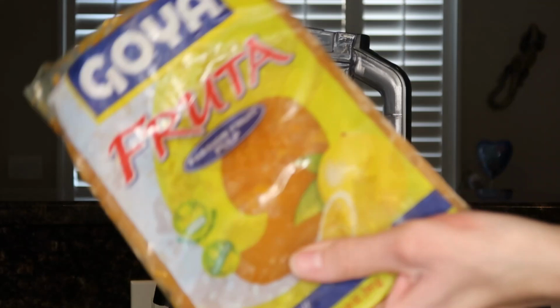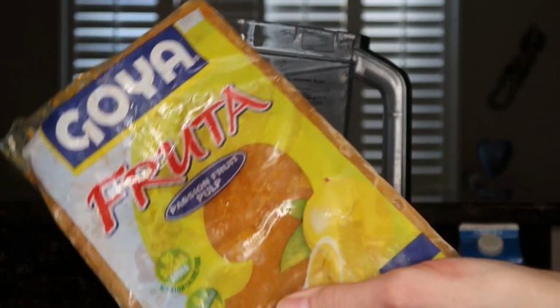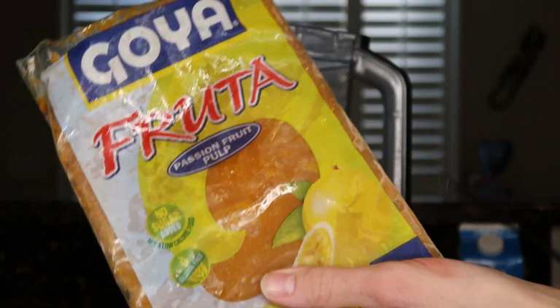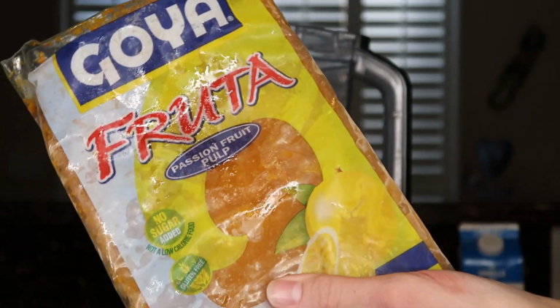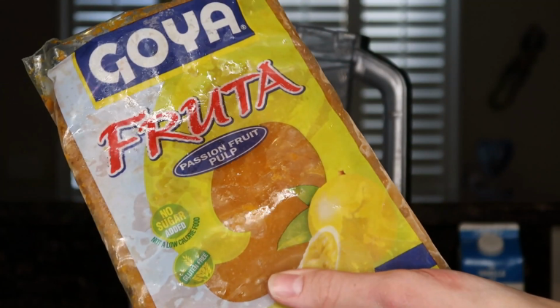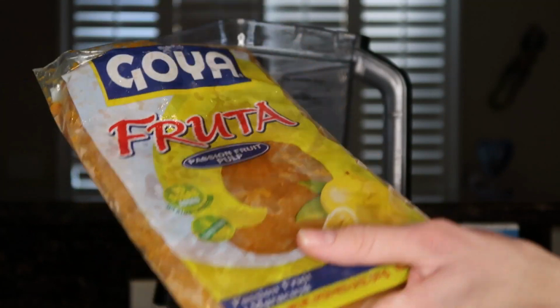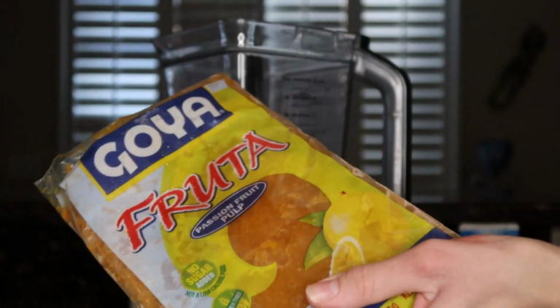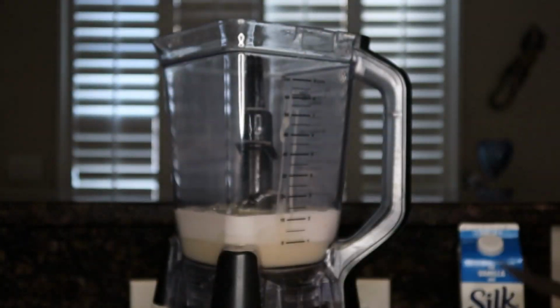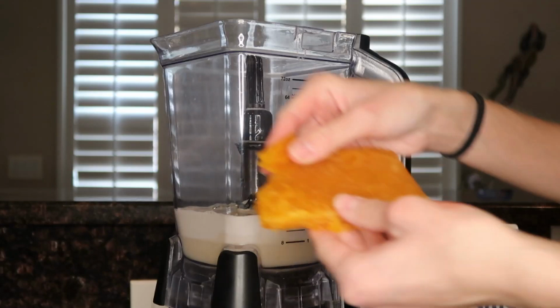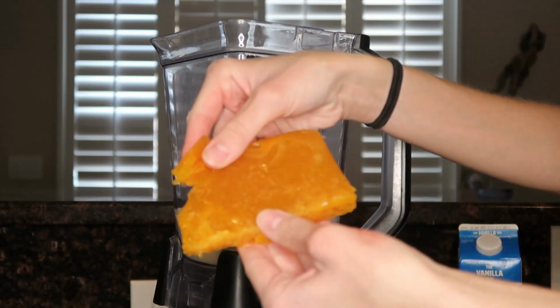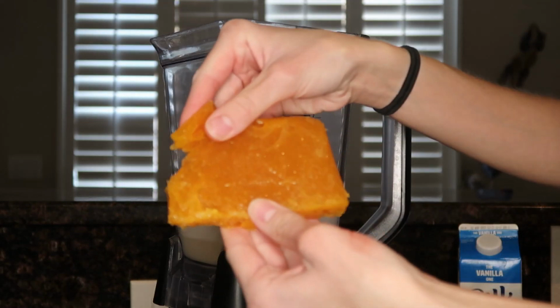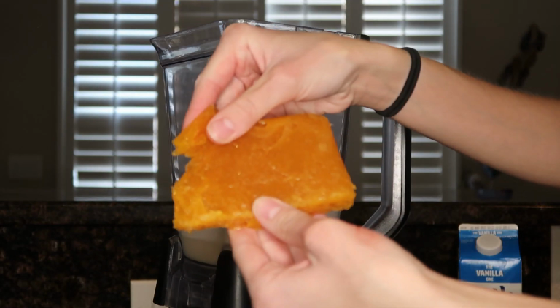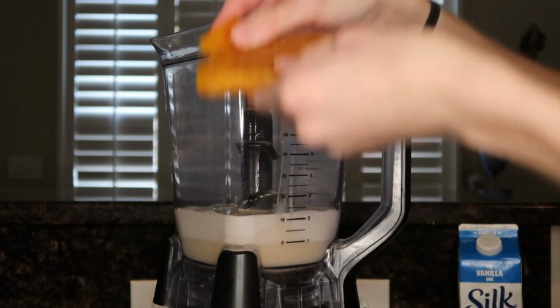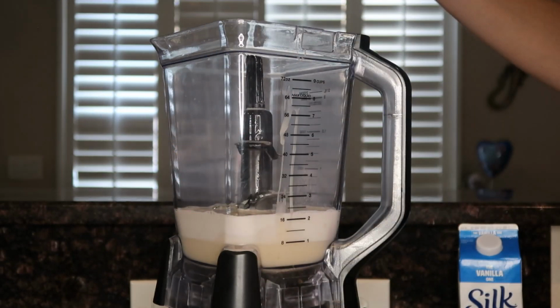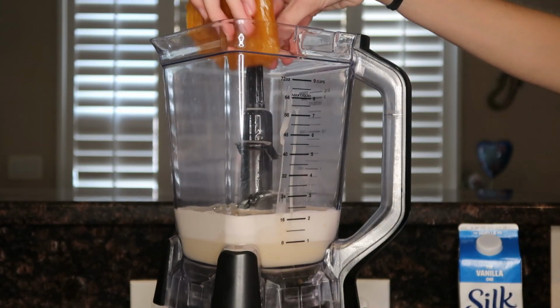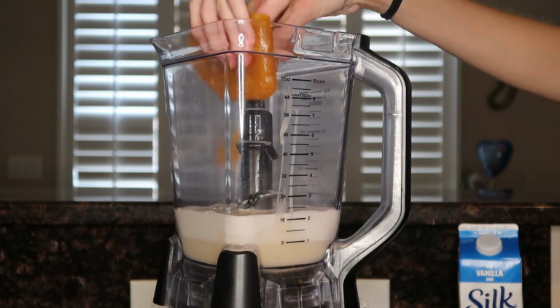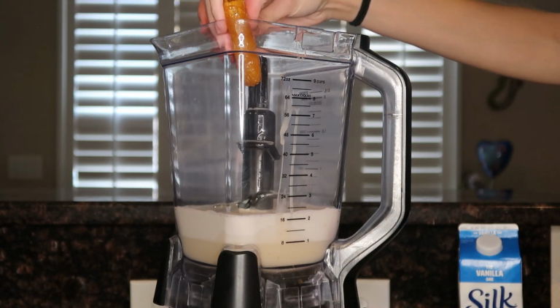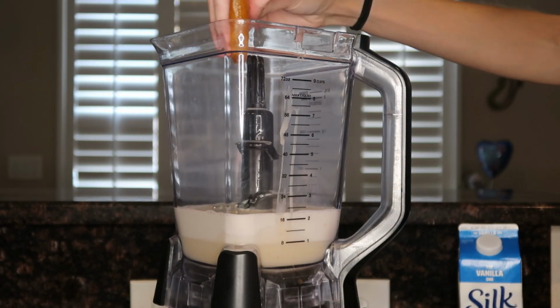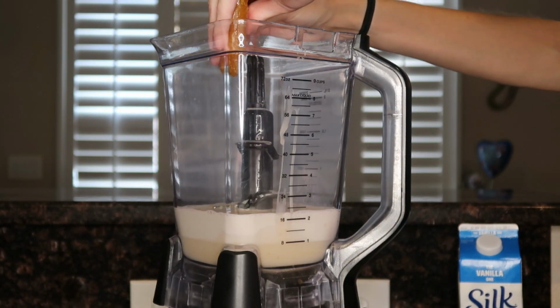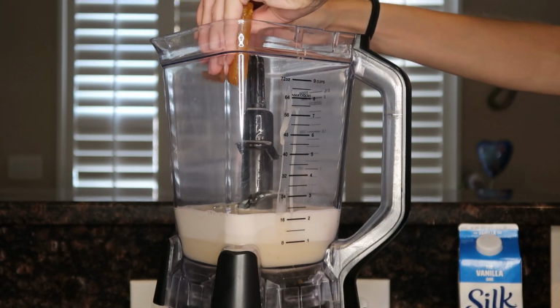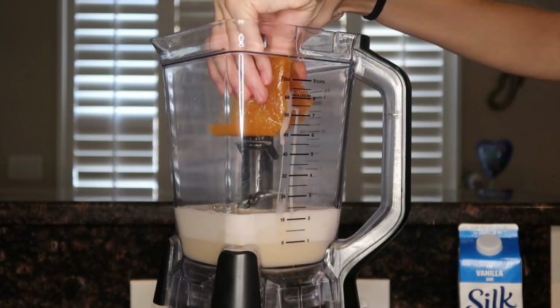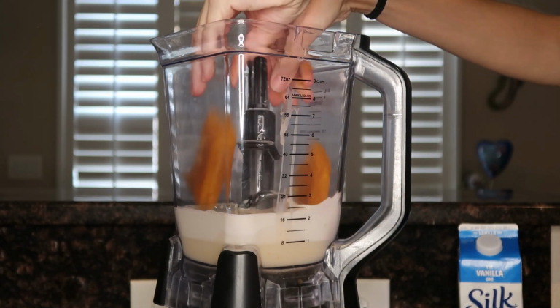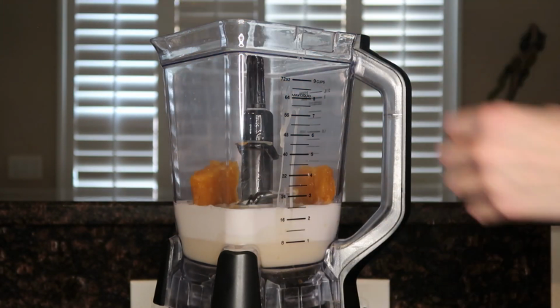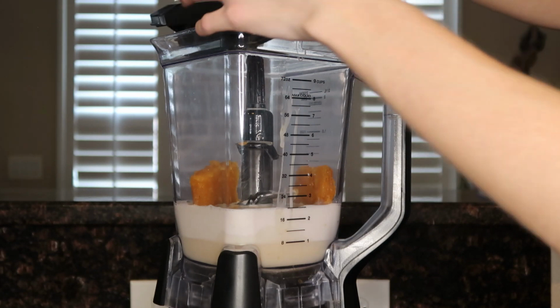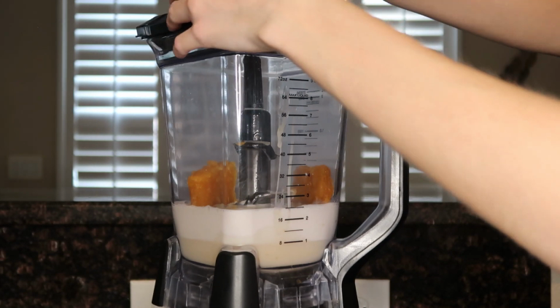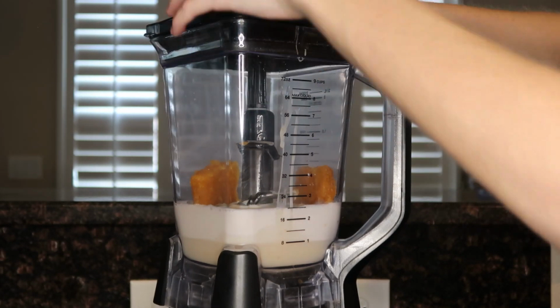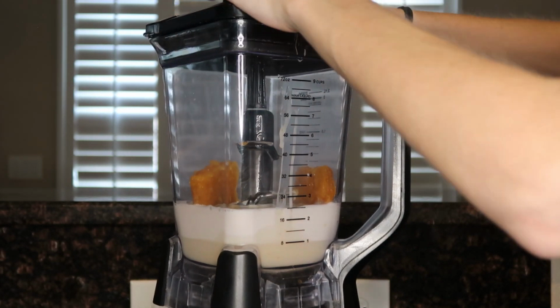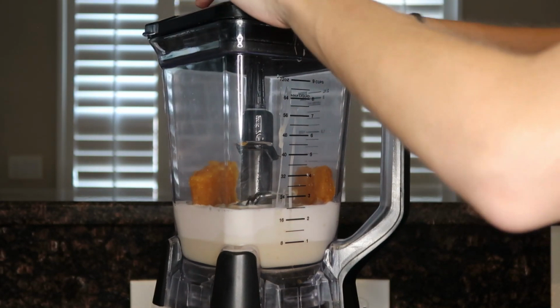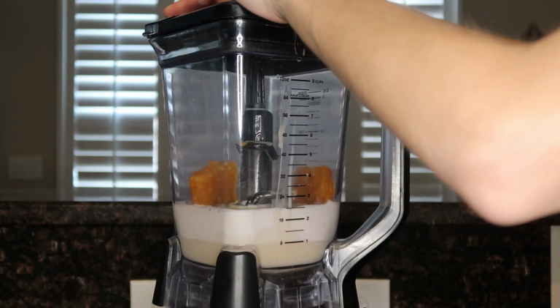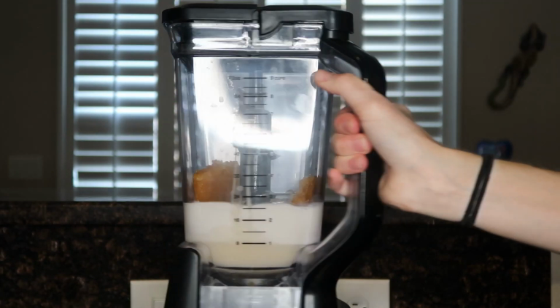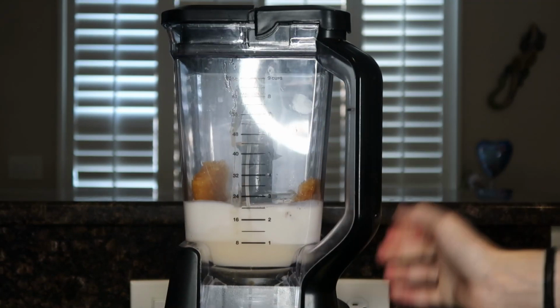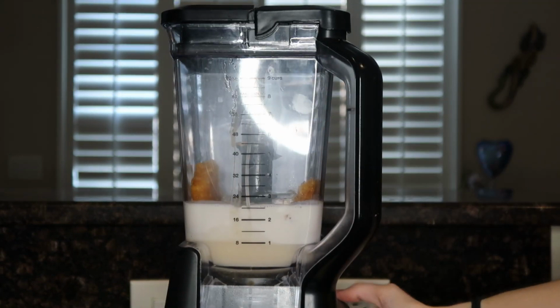Then you're just going to cut the passion fruit into fourths so you have a piece about that size, and put it in. You can add as much or as little as you'd like. Then we're just going to blend this on high.